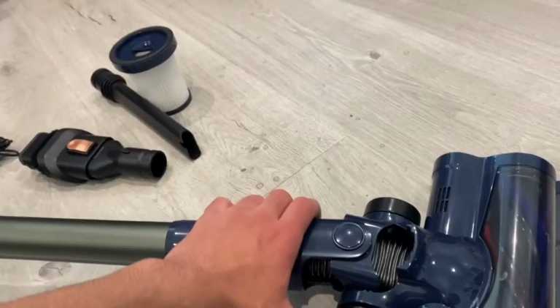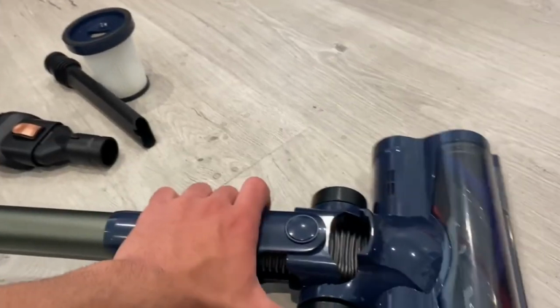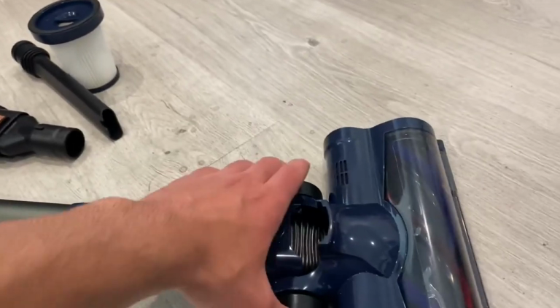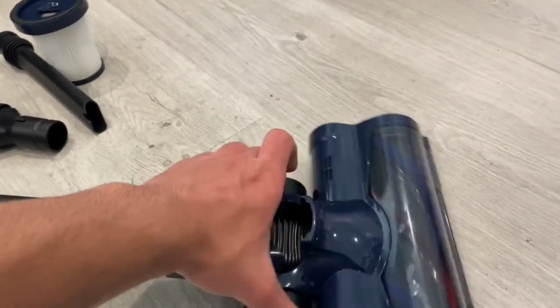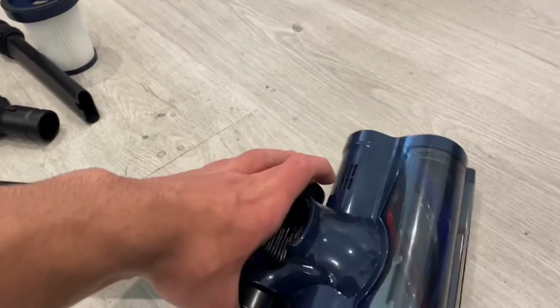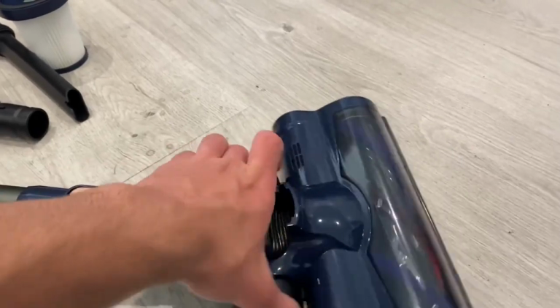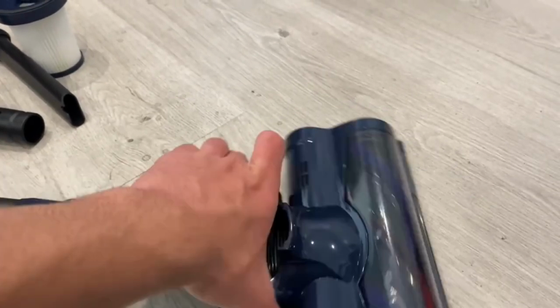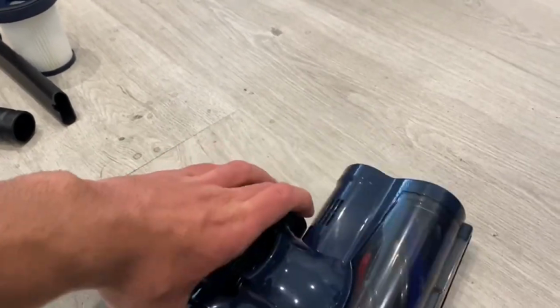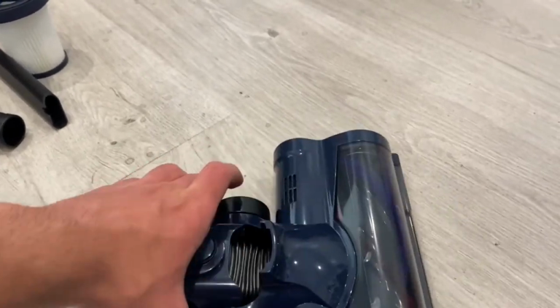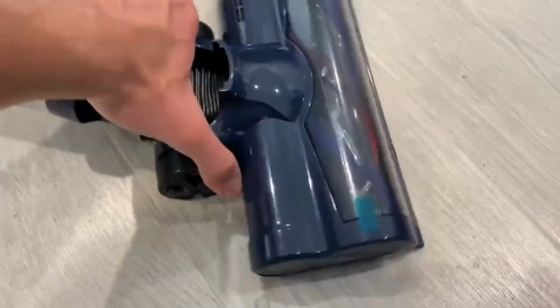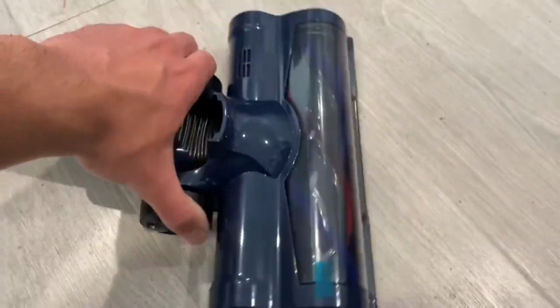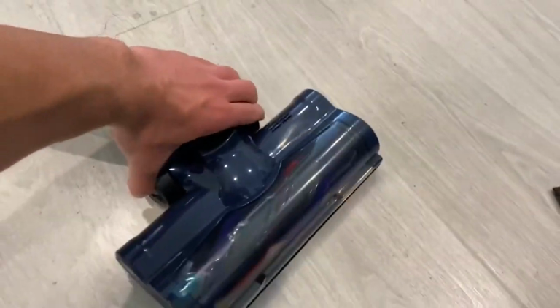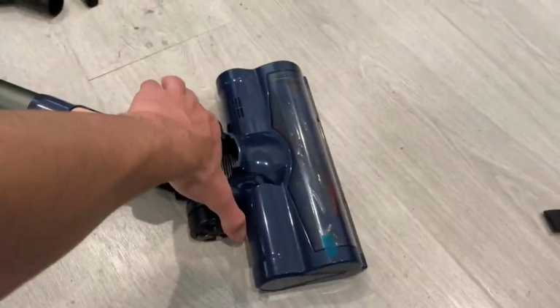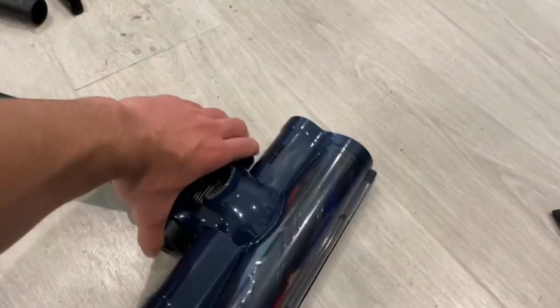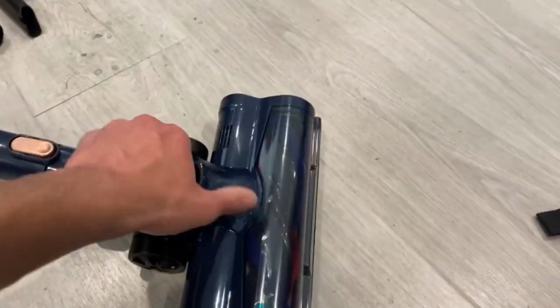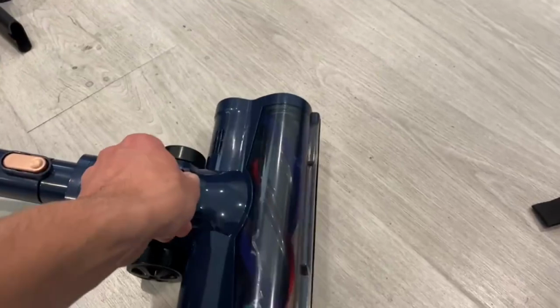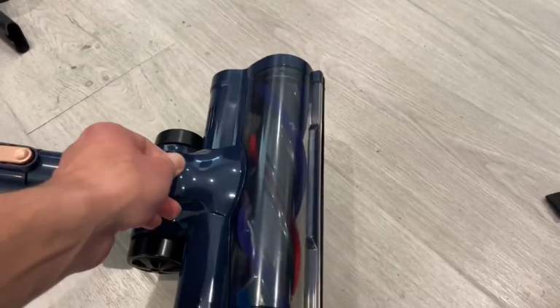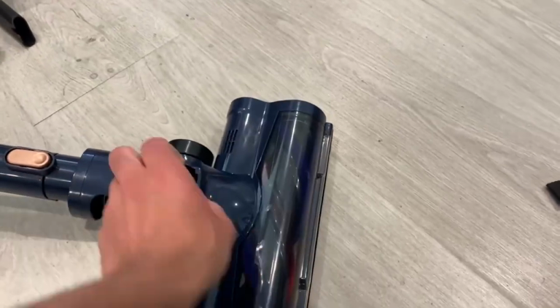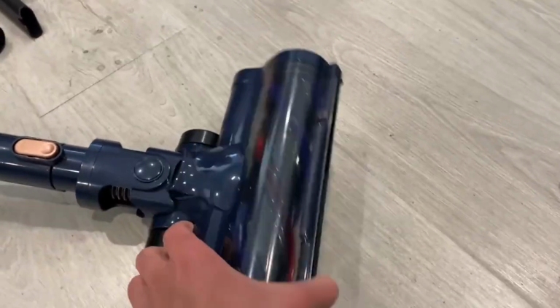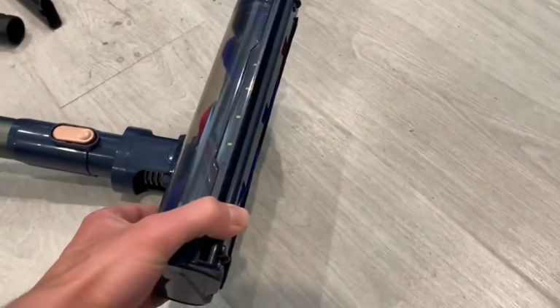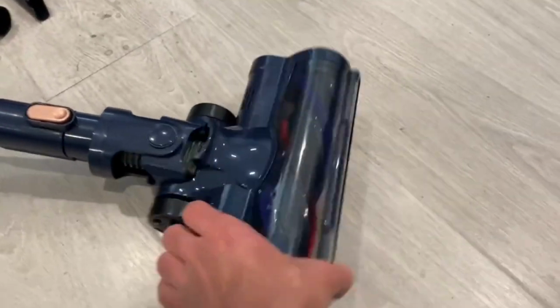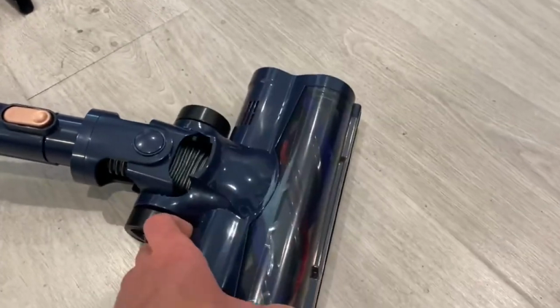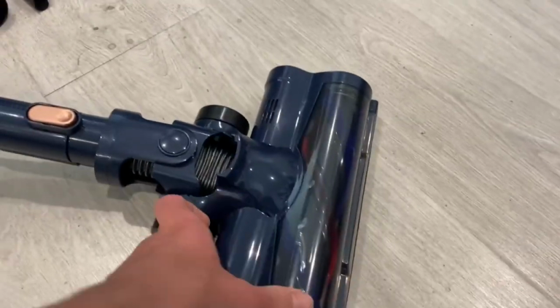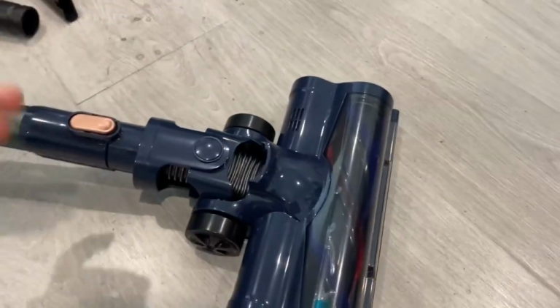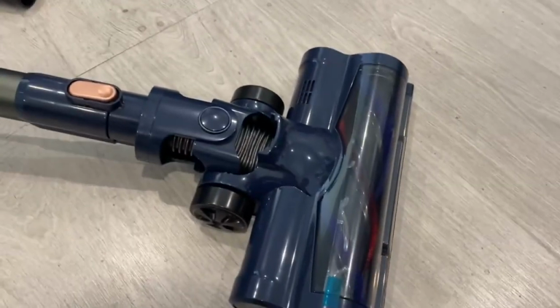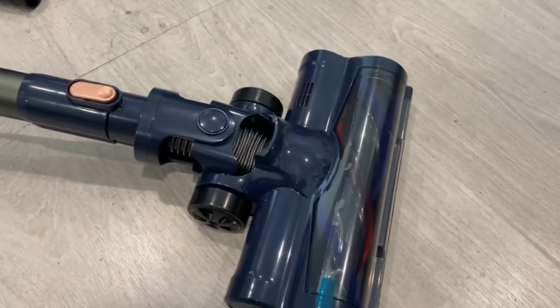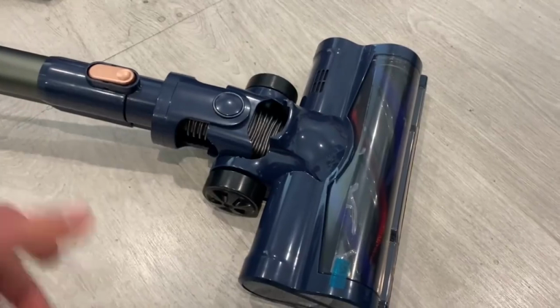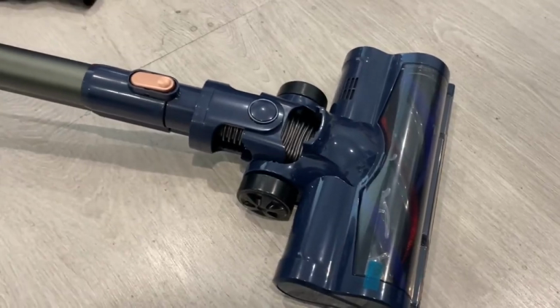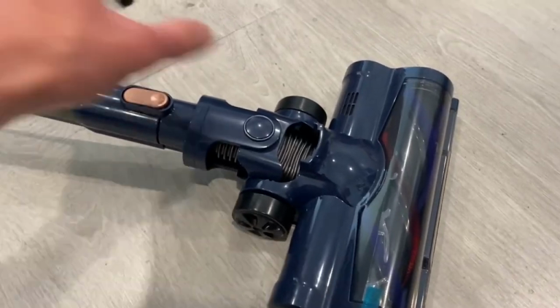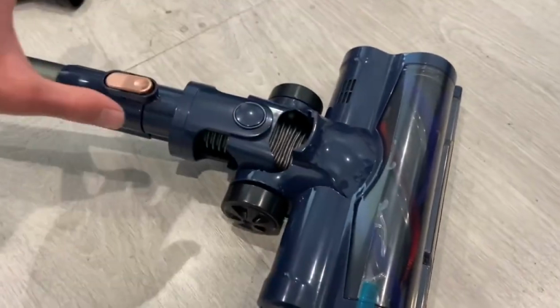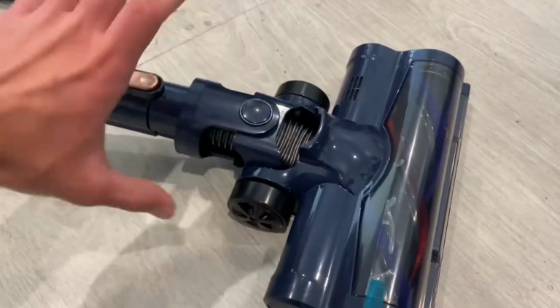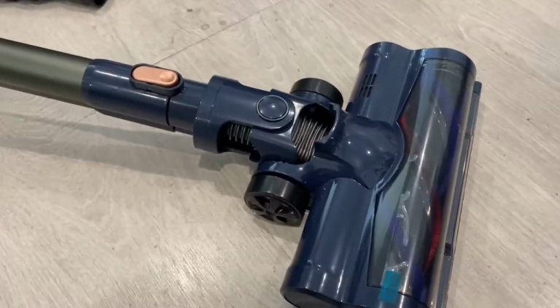This attachment is the floor attachment which cleans the floor and it moves very well from left to right. It can also go up and down if needed, and all around it's just a very nice, flowing little attachment.